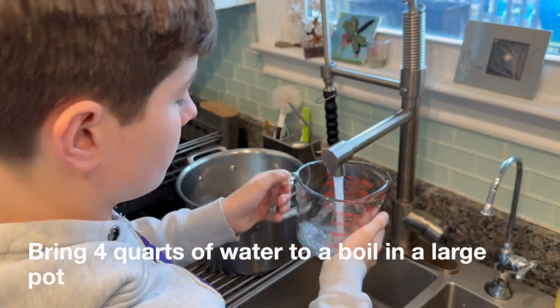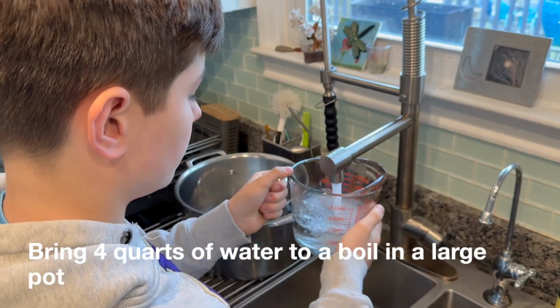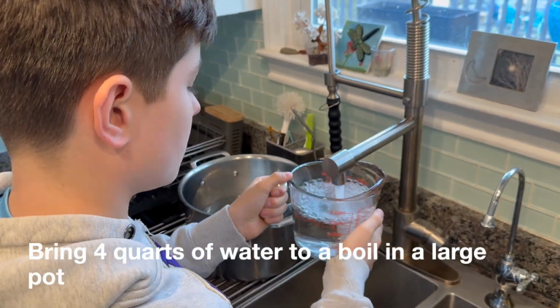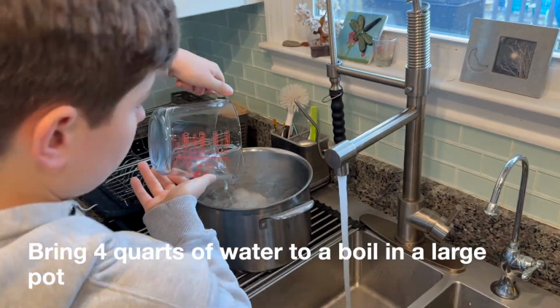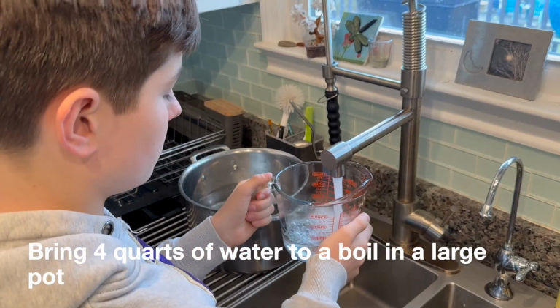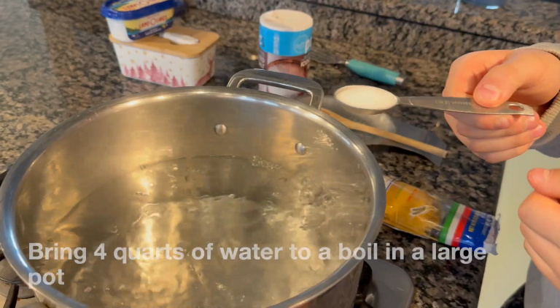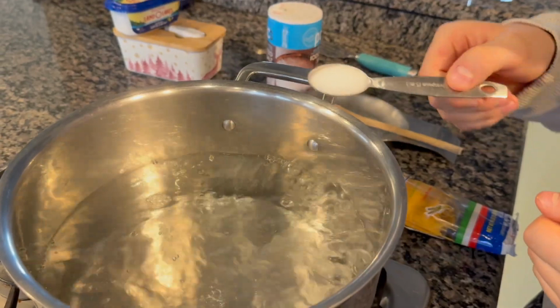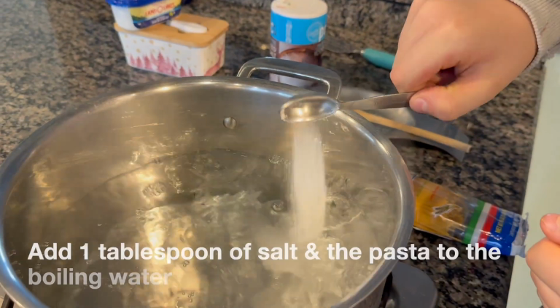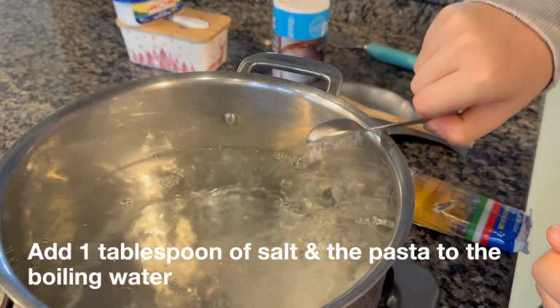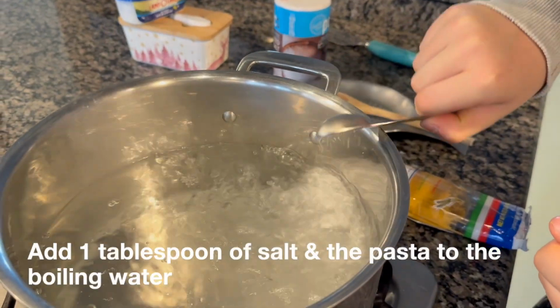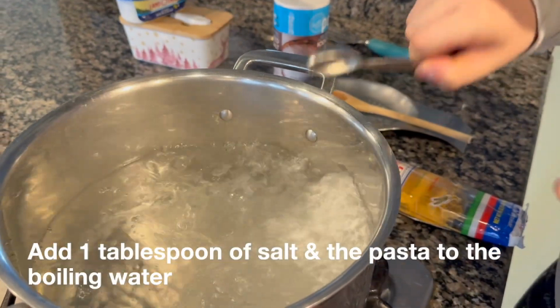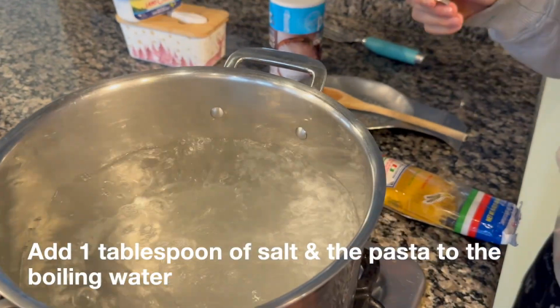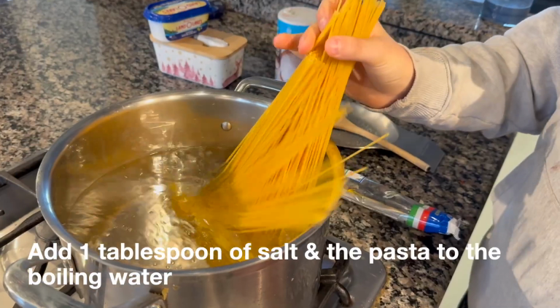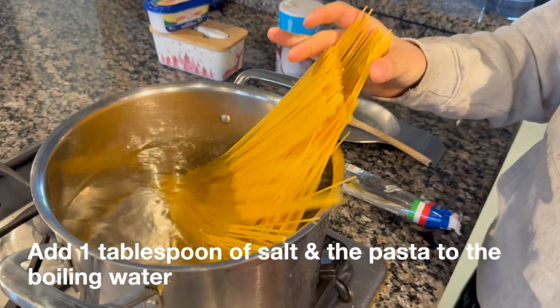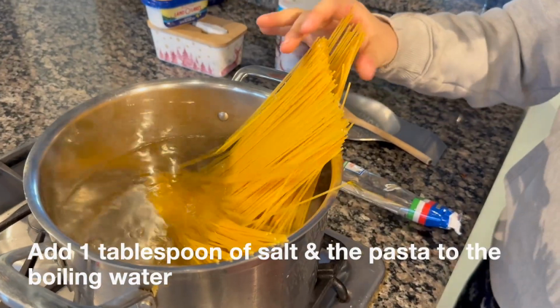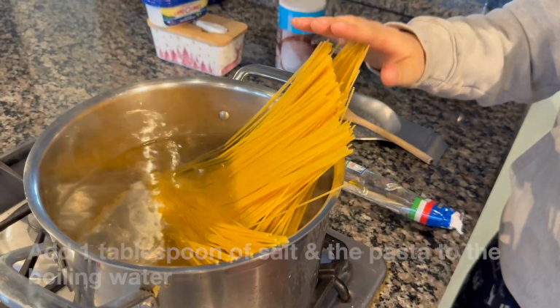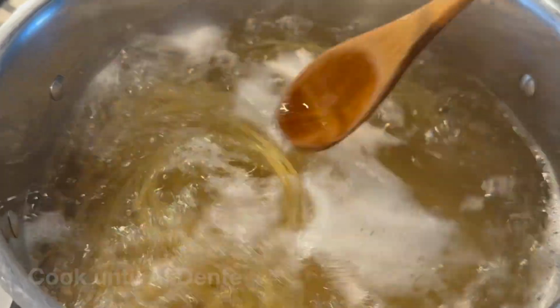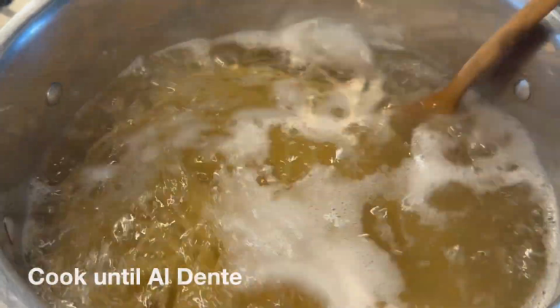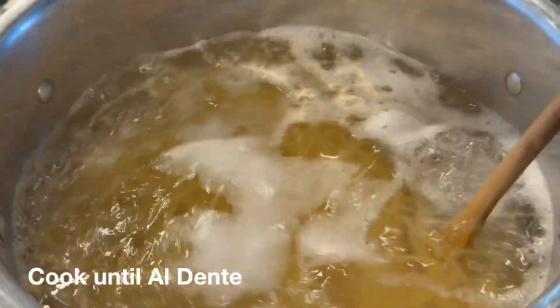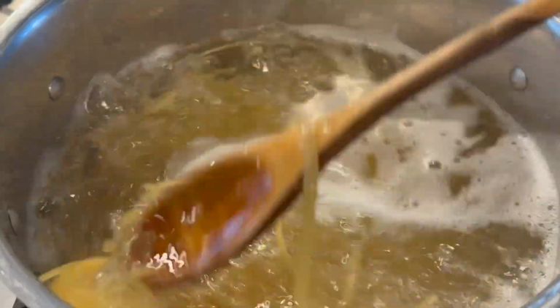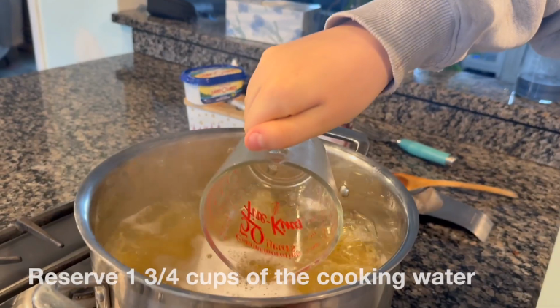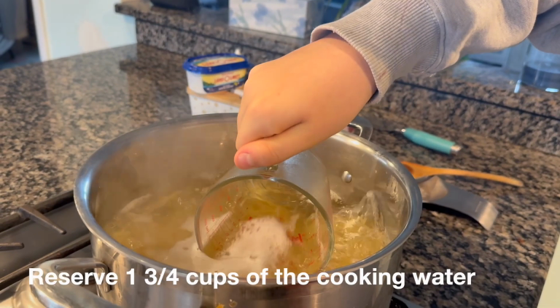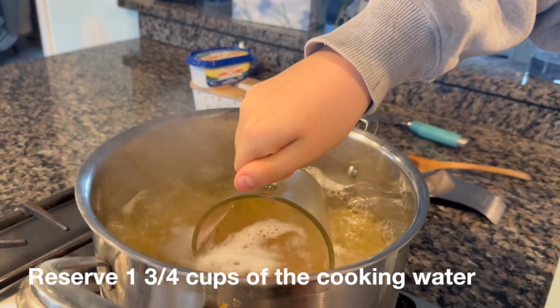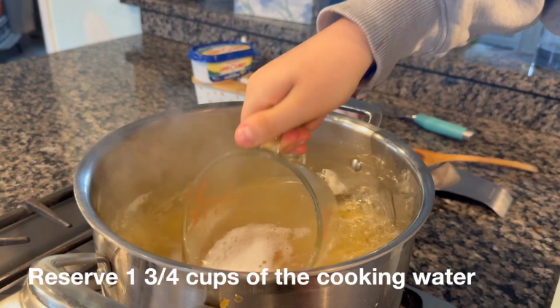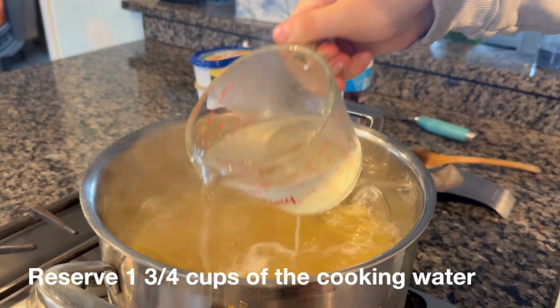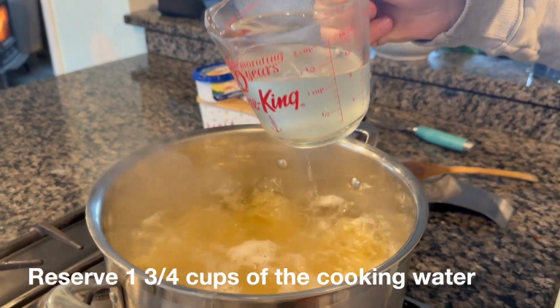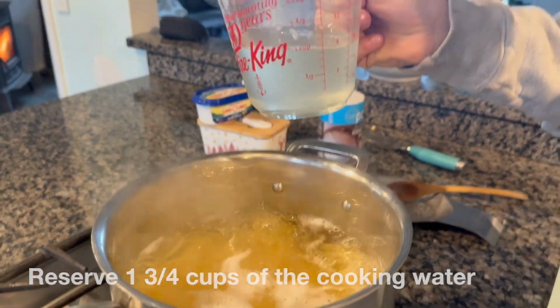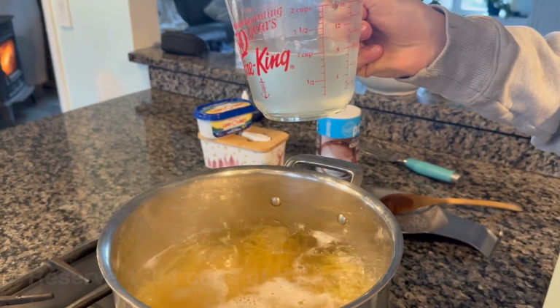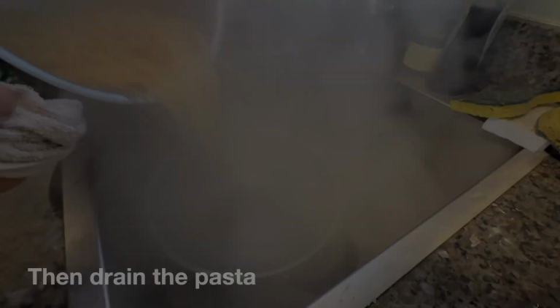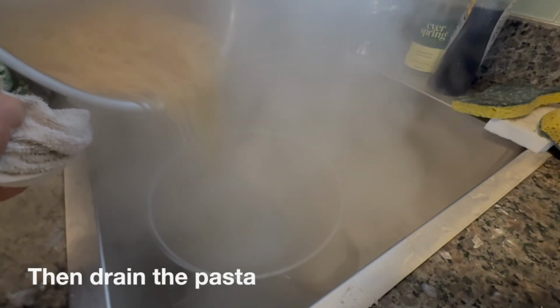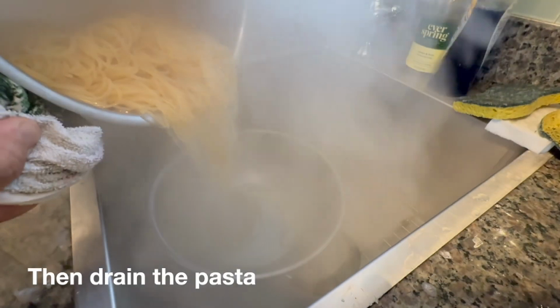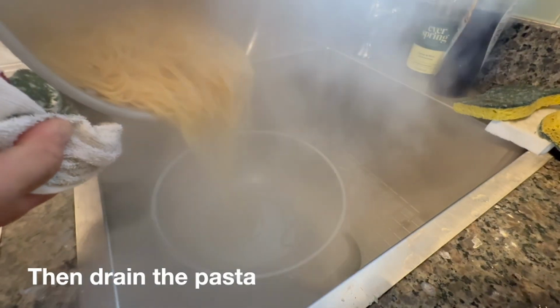Bring four quarts of water to a boil in a large pot. Add one tablespoon of salt and the pasta to the boiling water and cook until al dente. Reserve one and three quarter cups of the cooking water, then drain the pasta.